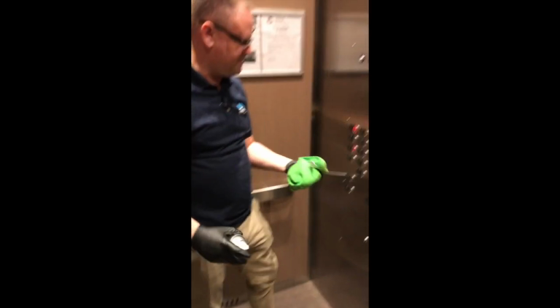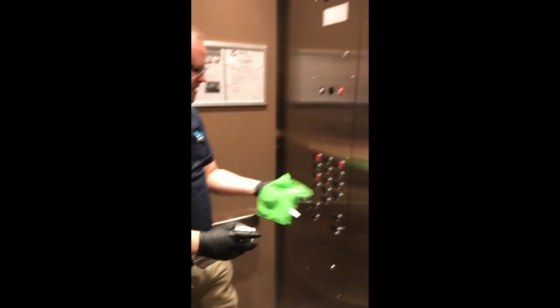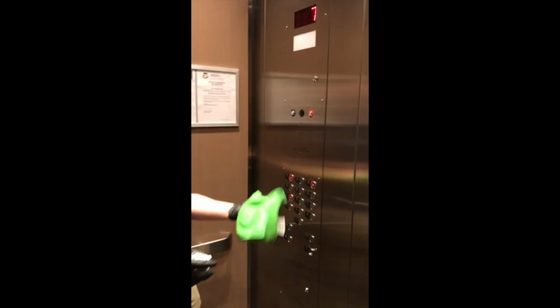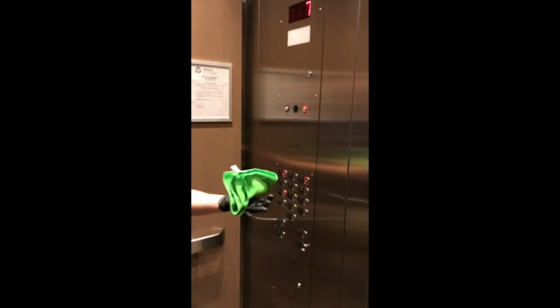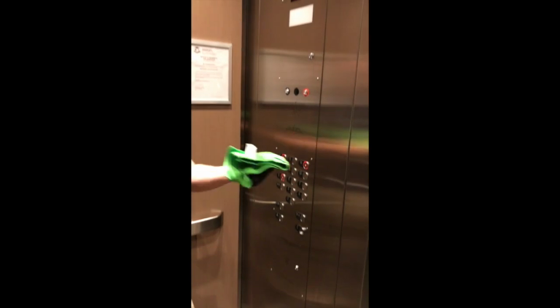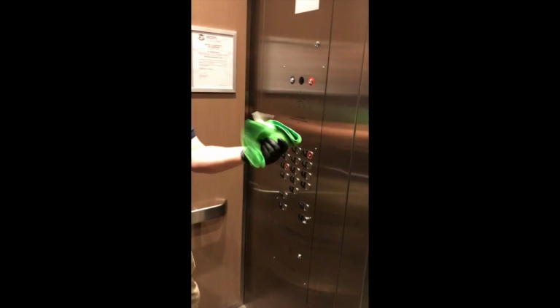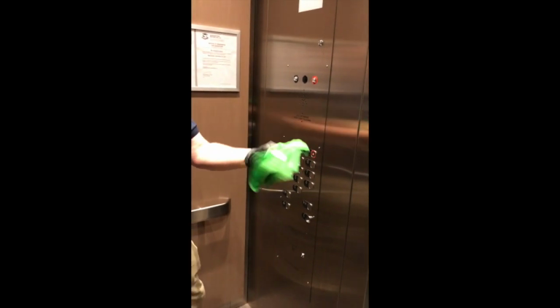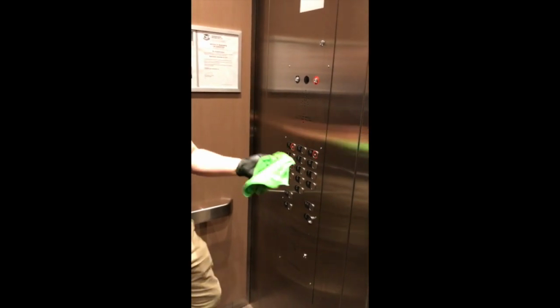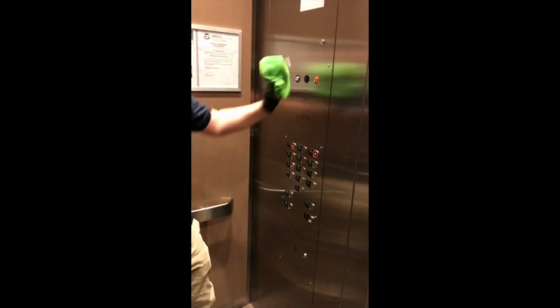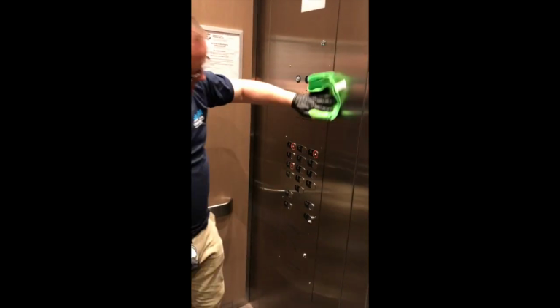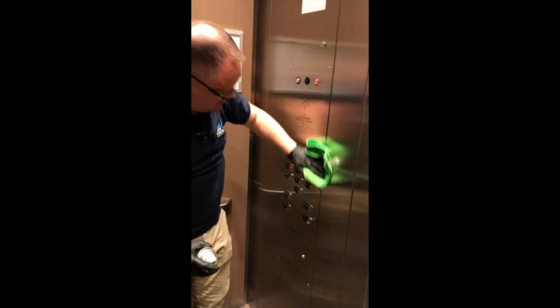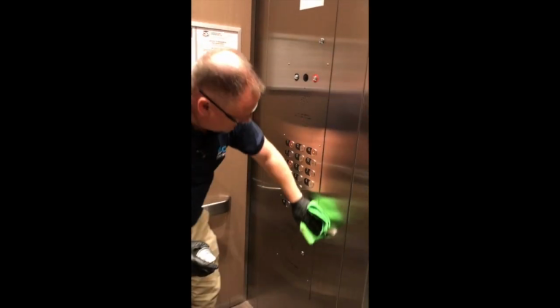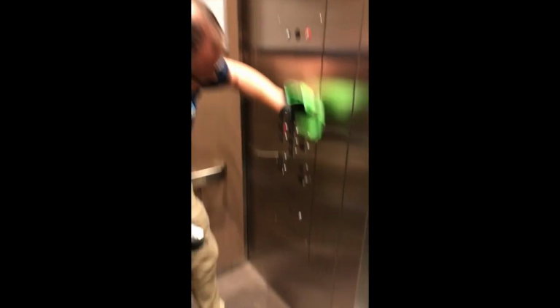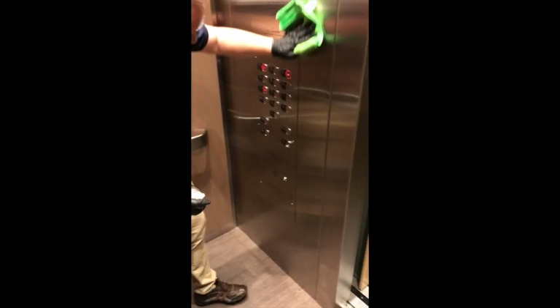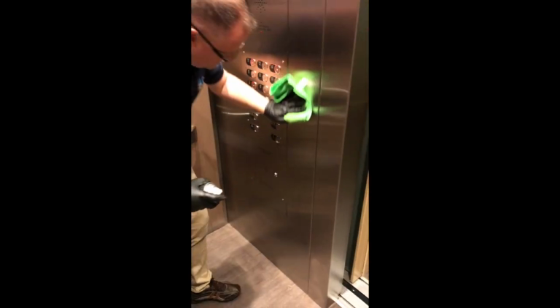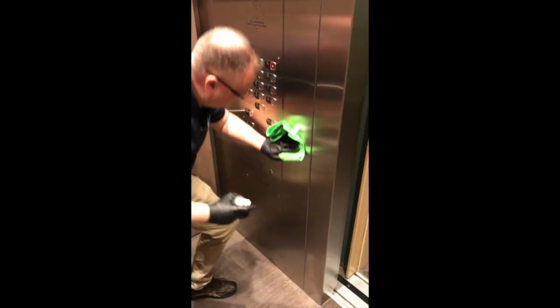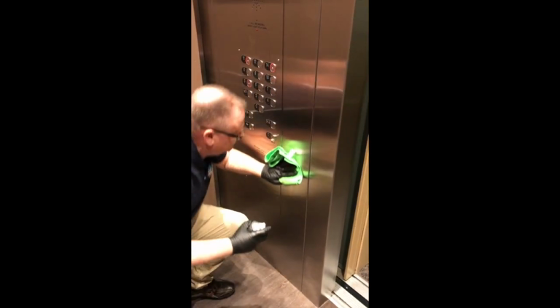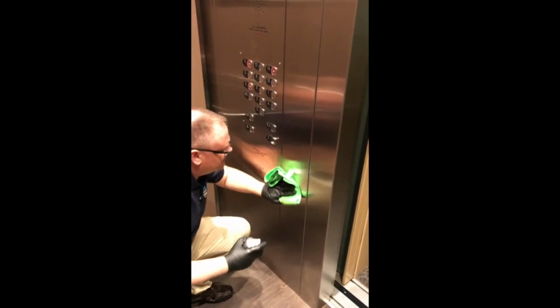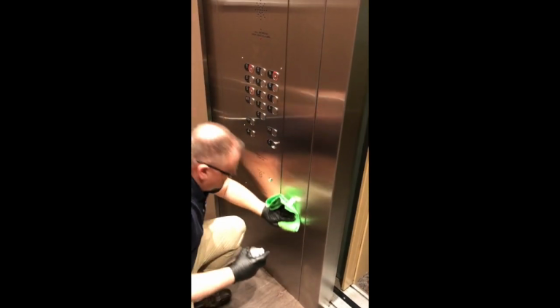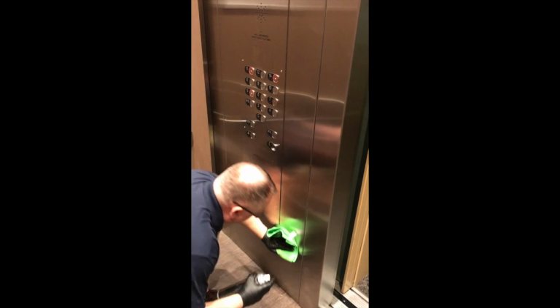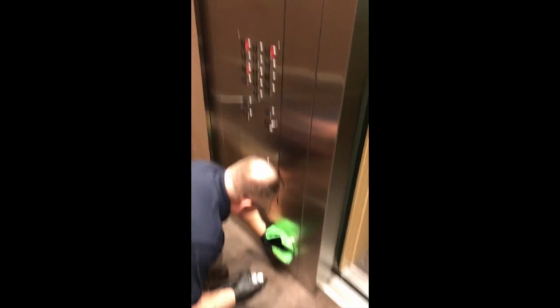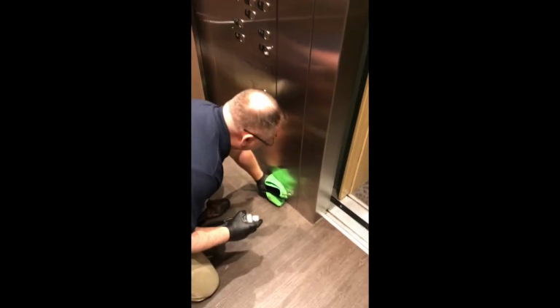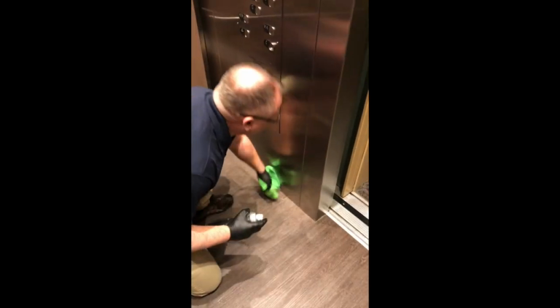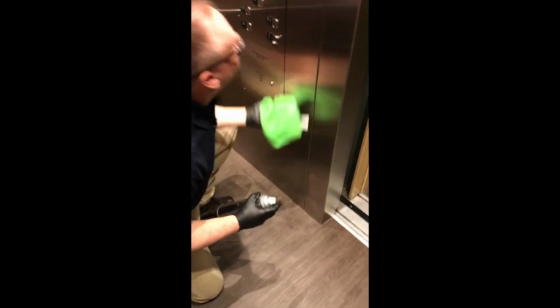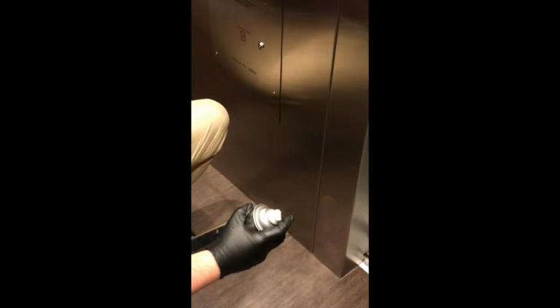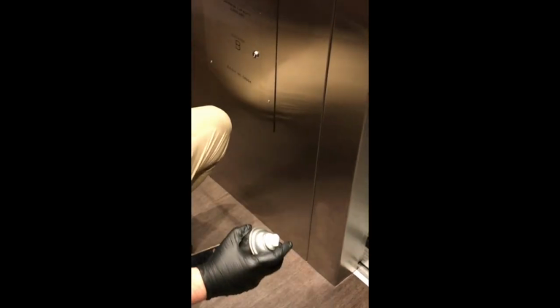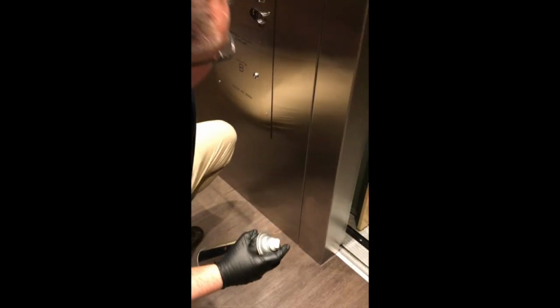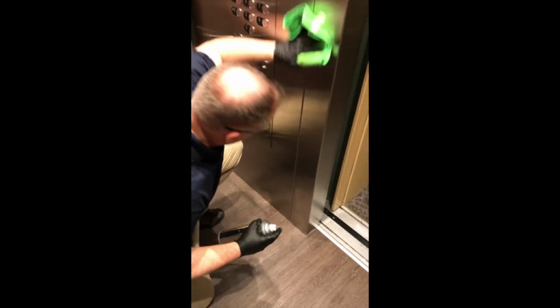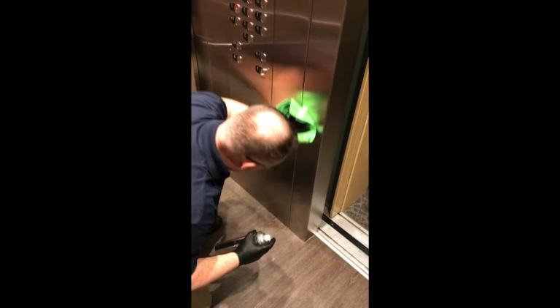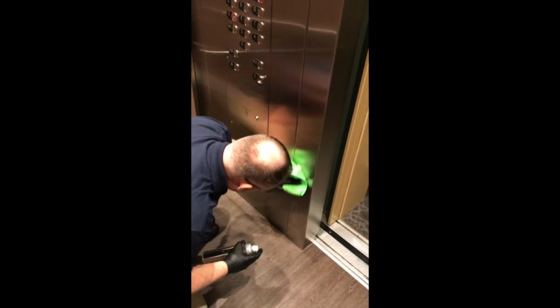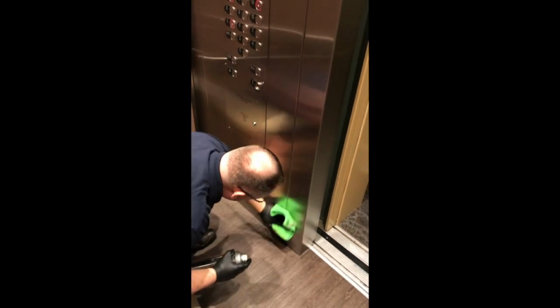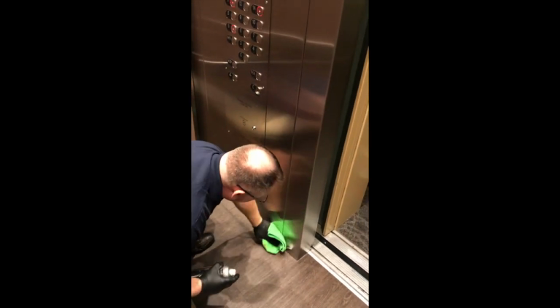Spray and give it a squeeze to get it mixed in, and again, pulling down right all the way to the bottom.